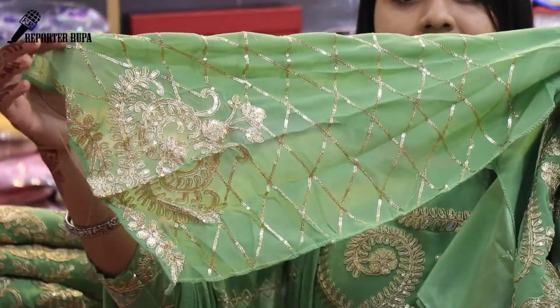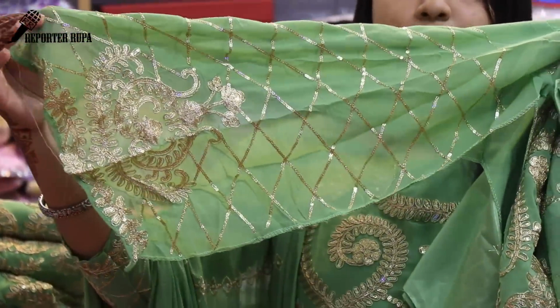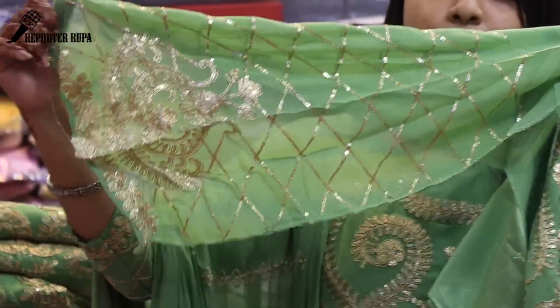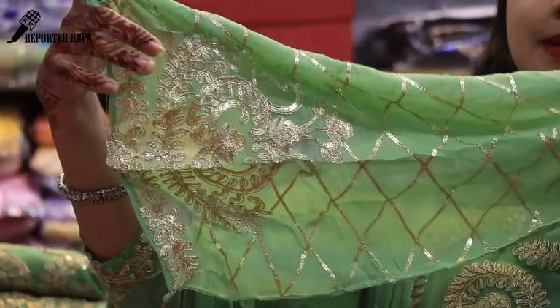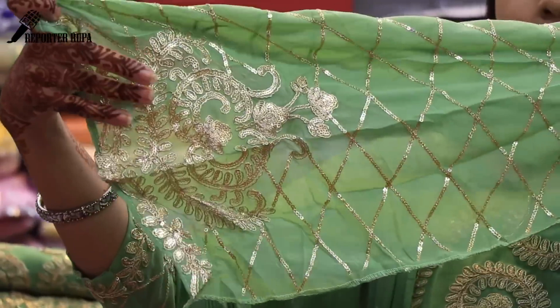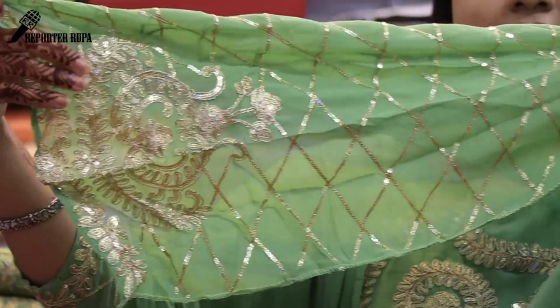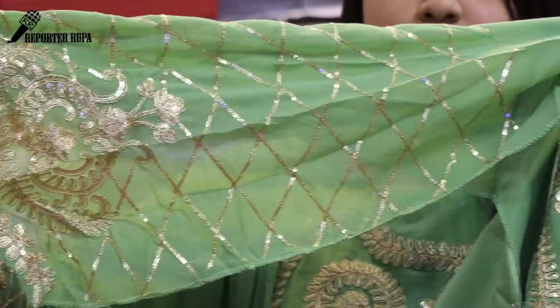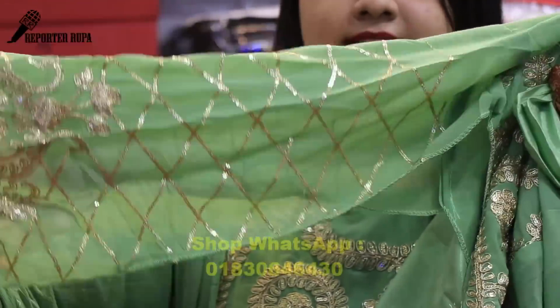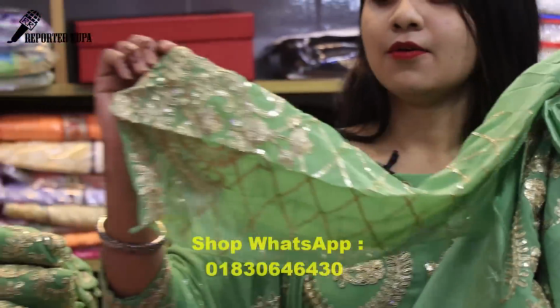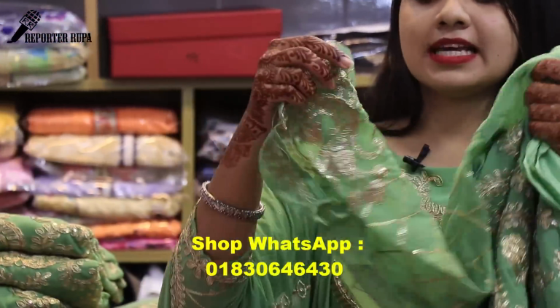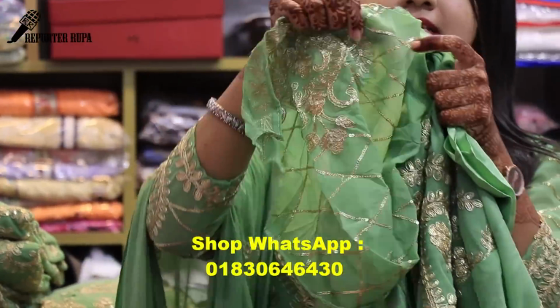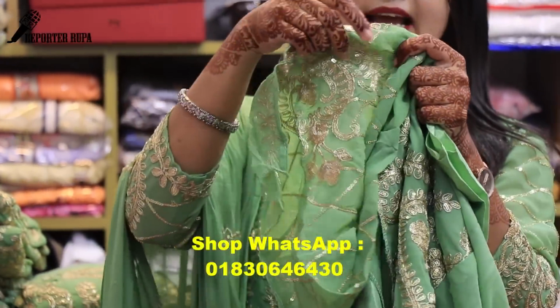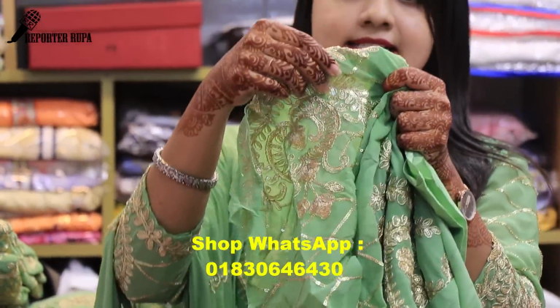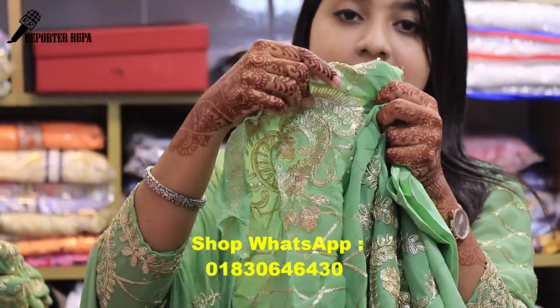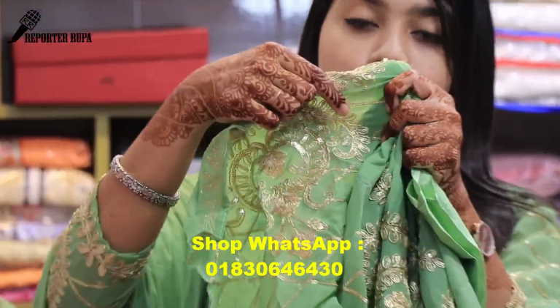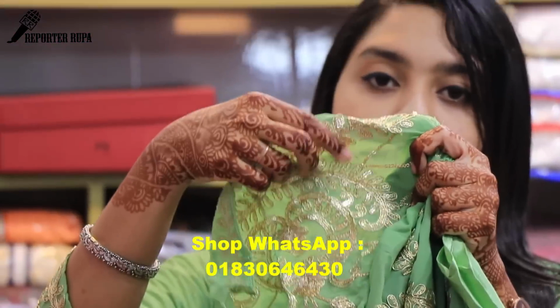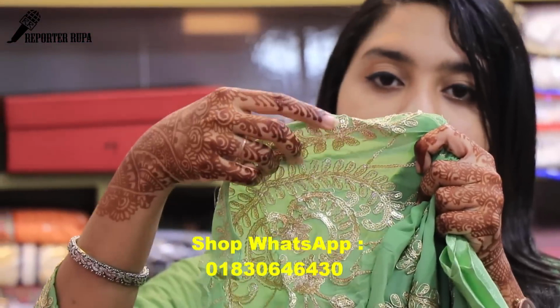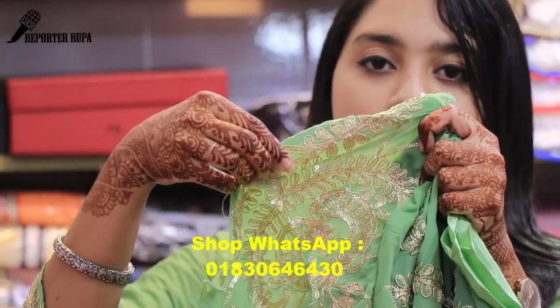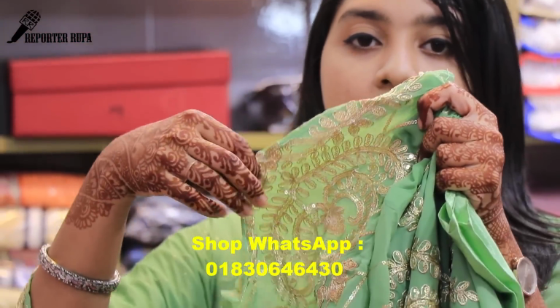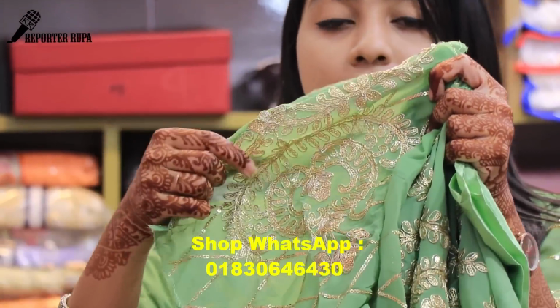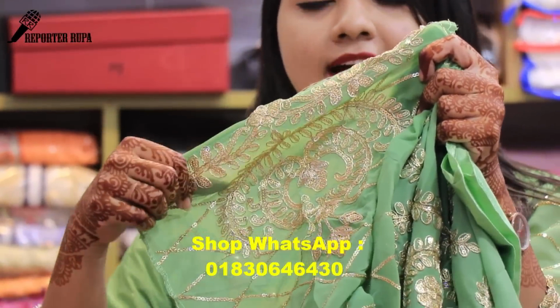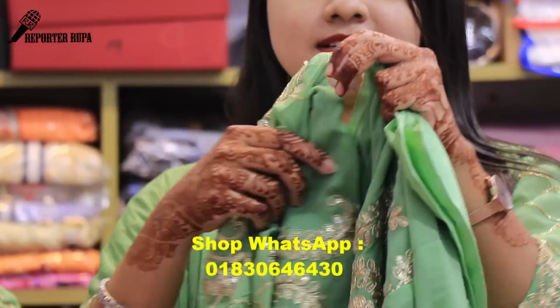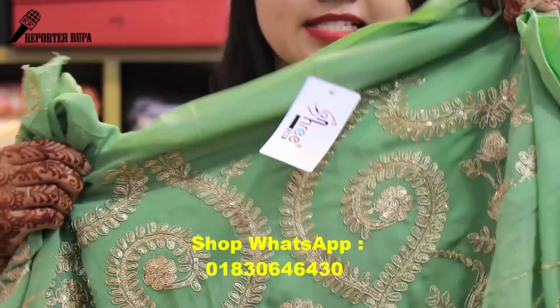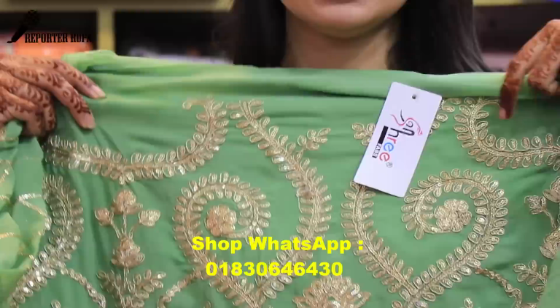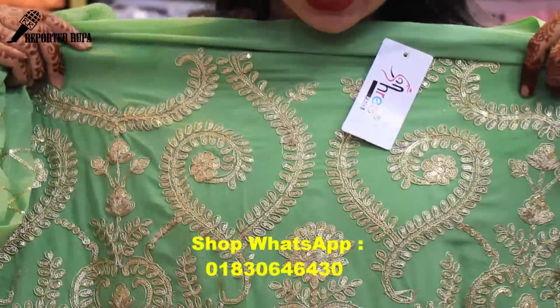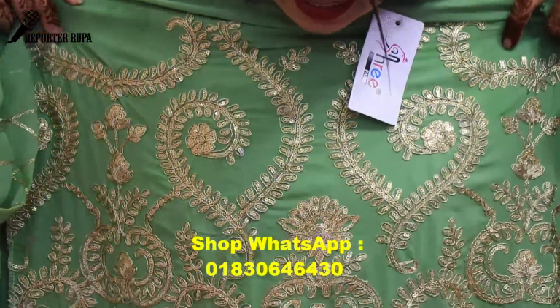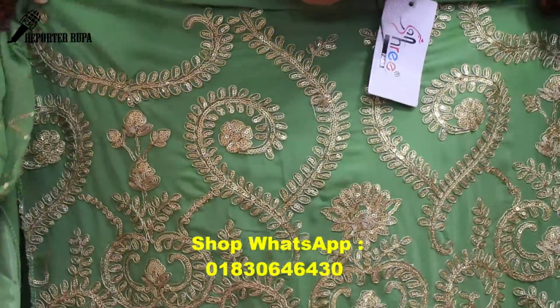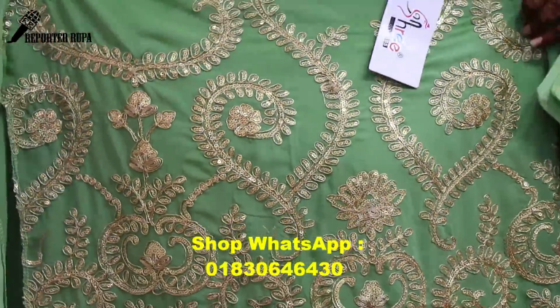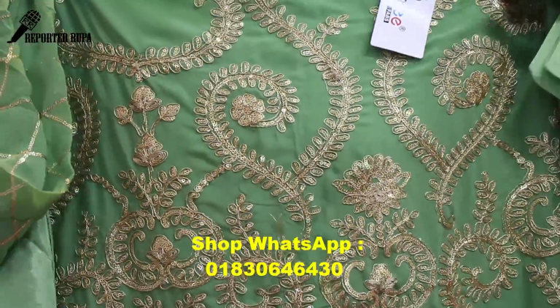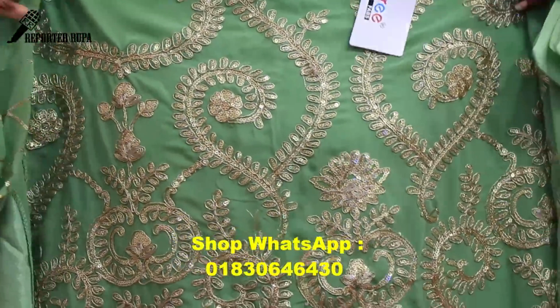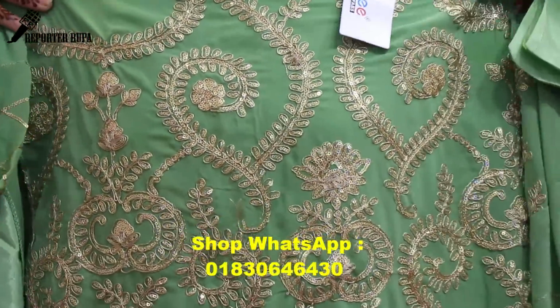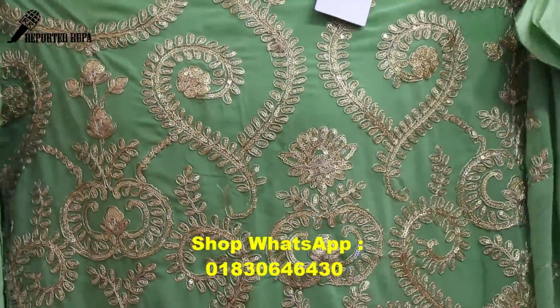Look at the sequin work. This is a nice dress. This is an Indian version of the dress, but this is the original Pakistani dress.